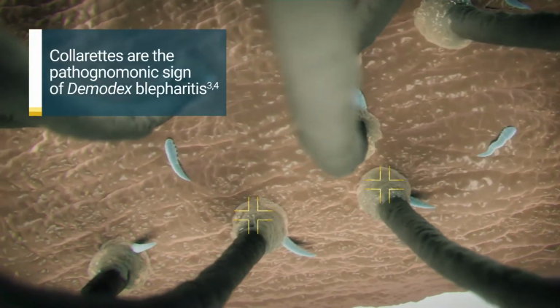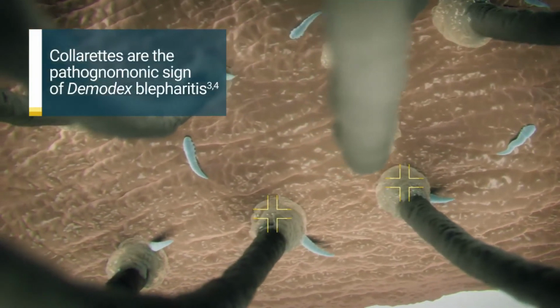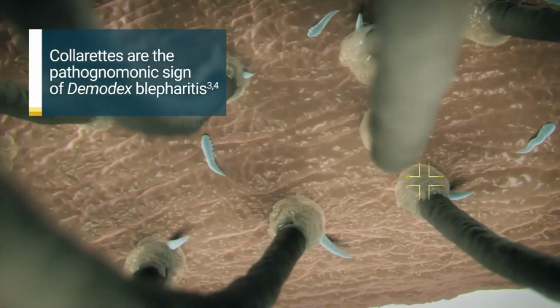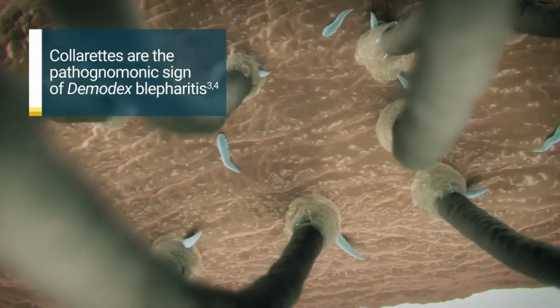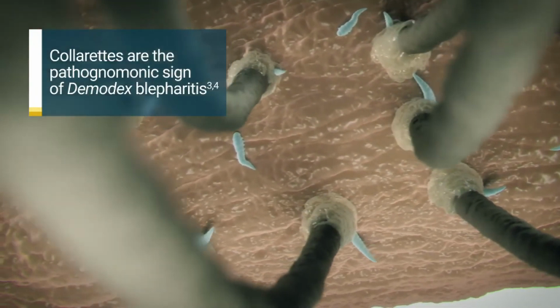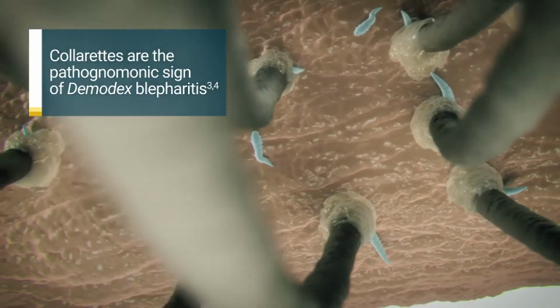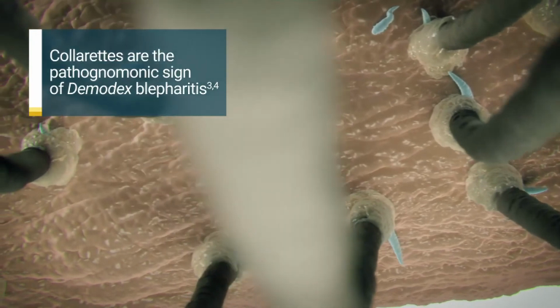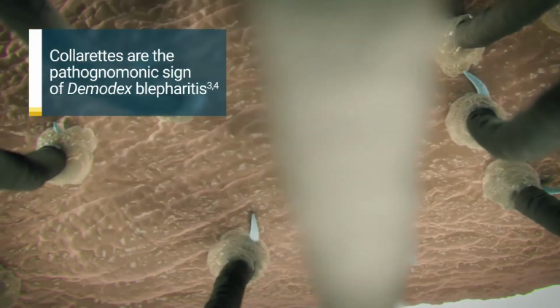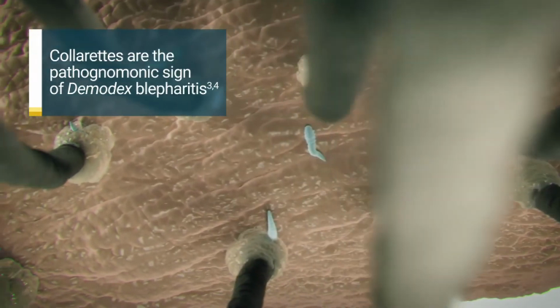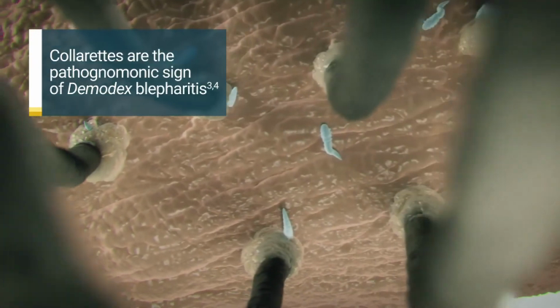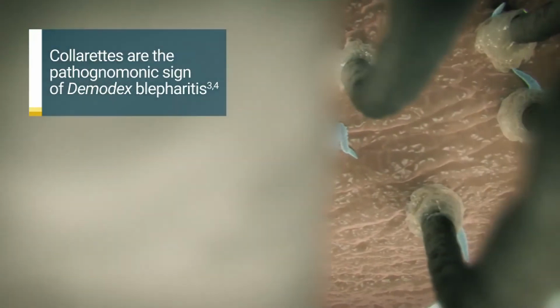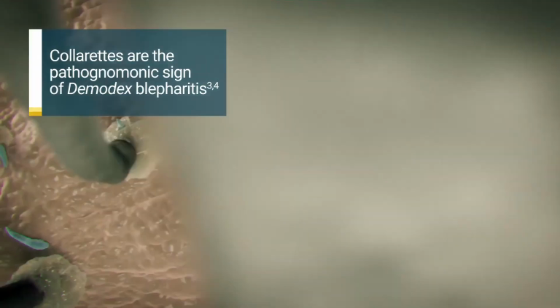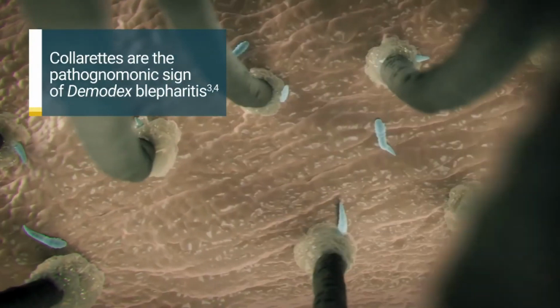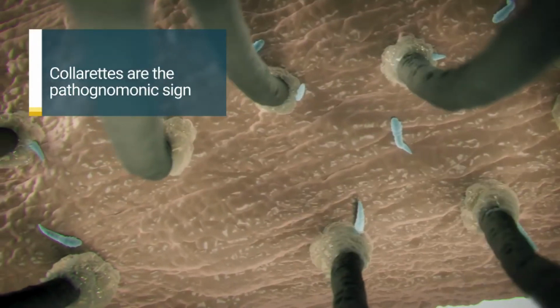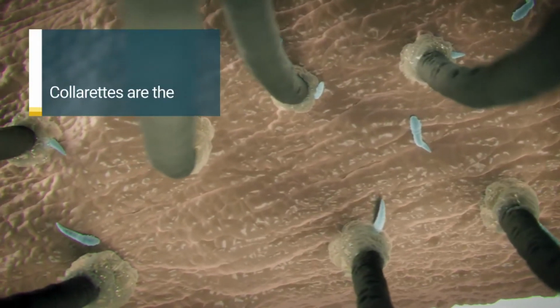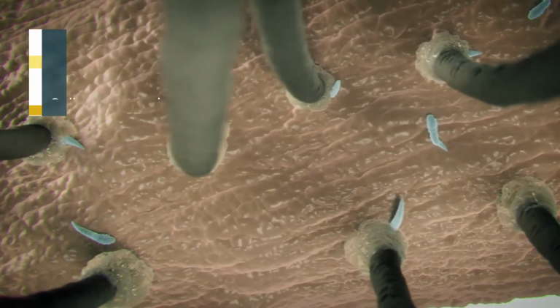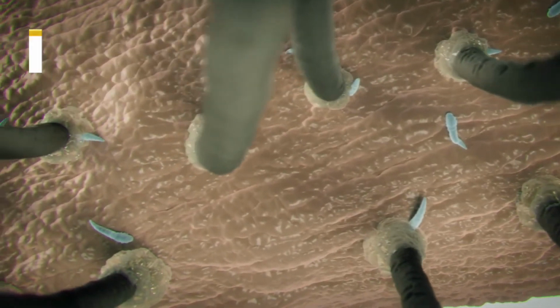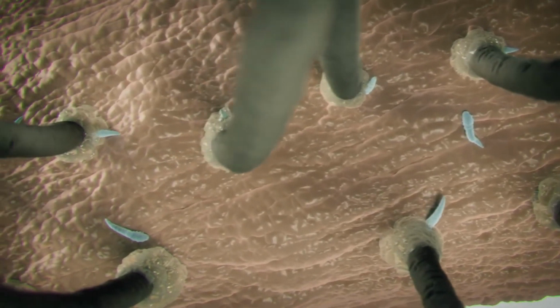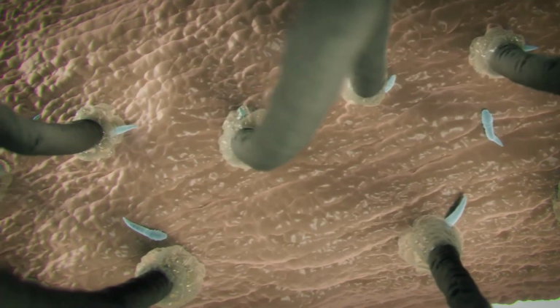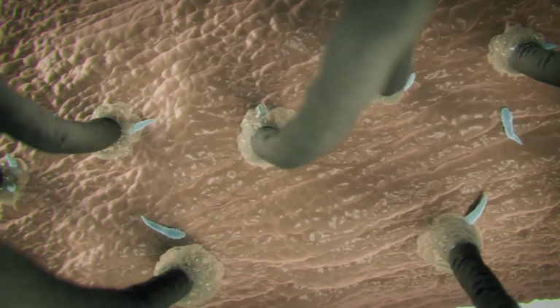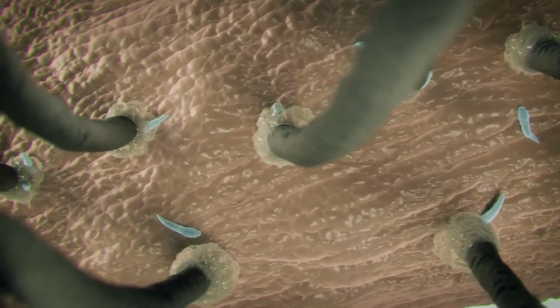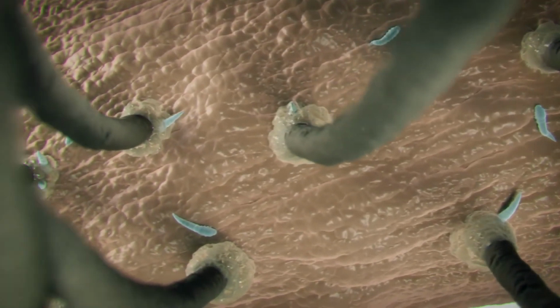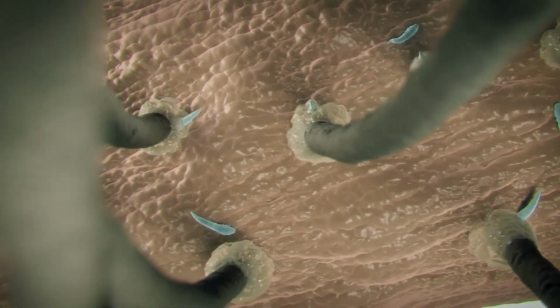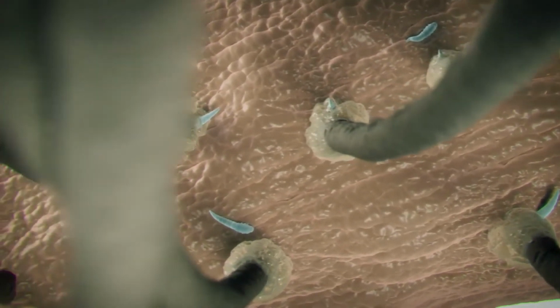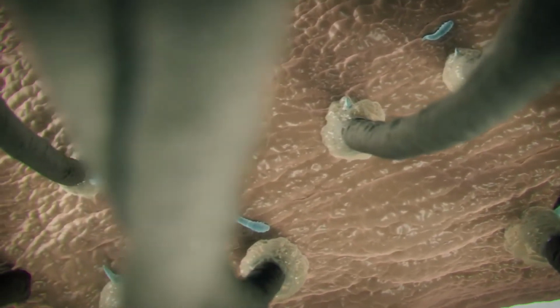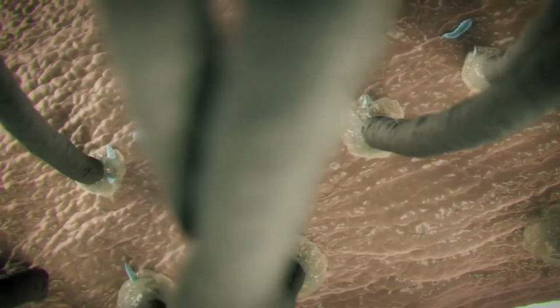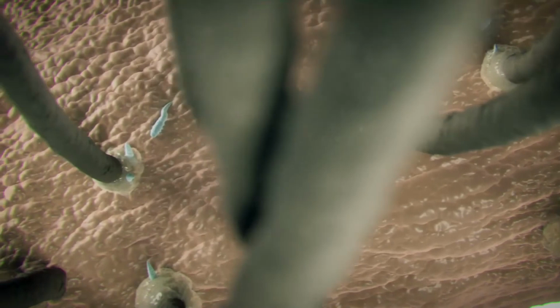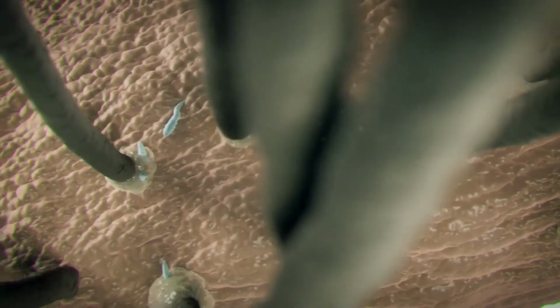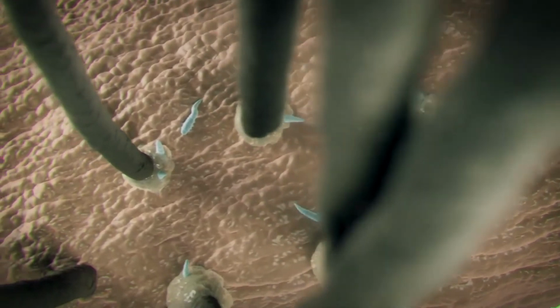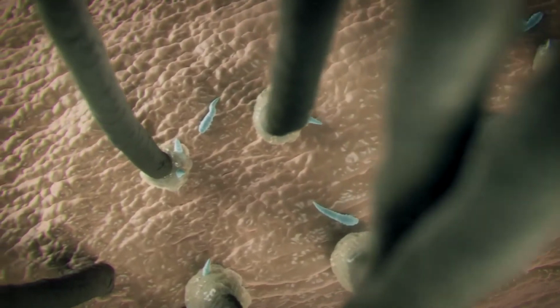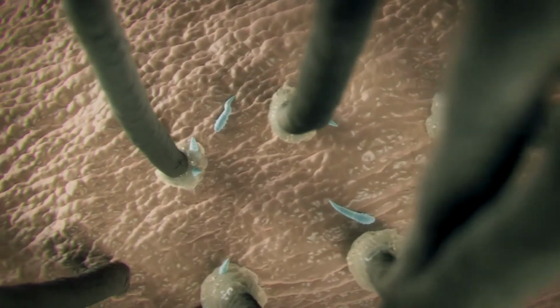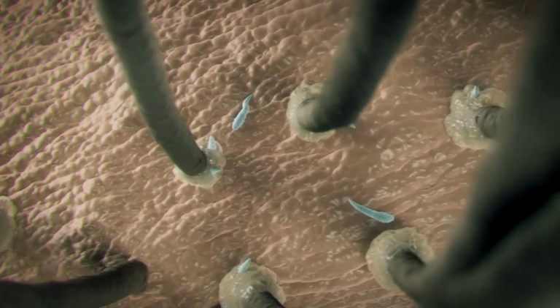Collarettes are the pathognomonic sign of Demodex blepharitis, which means their presence can be used to confidently diagnose this highly prevalent disease.